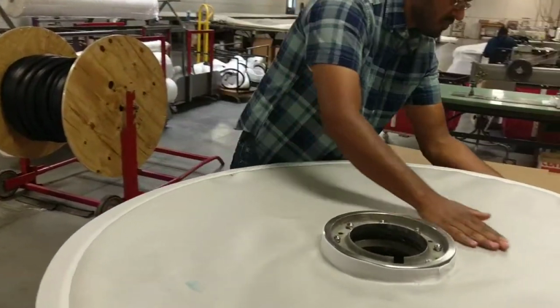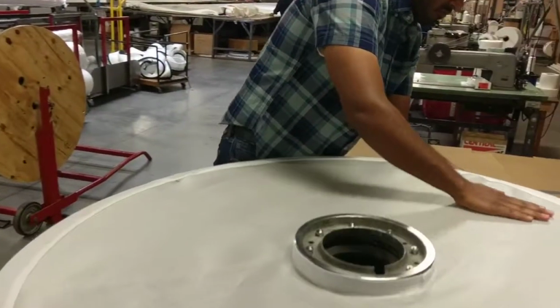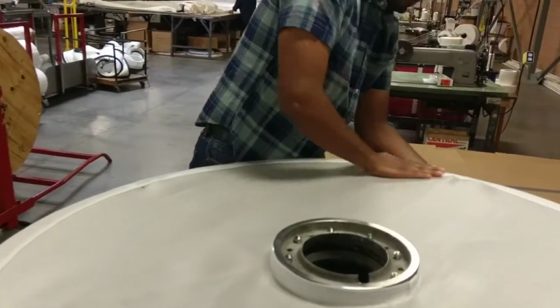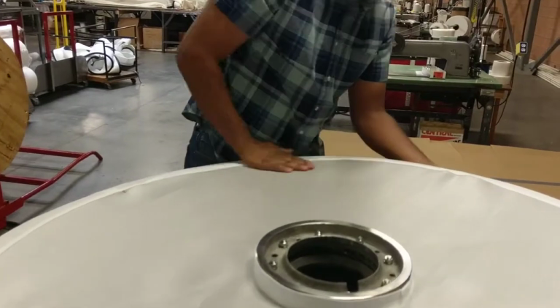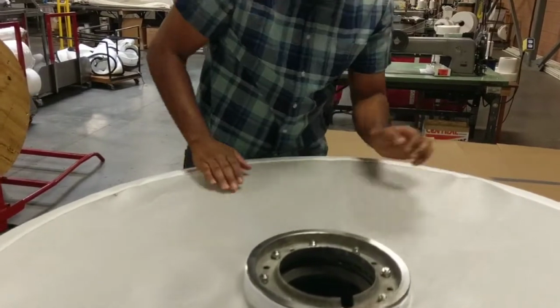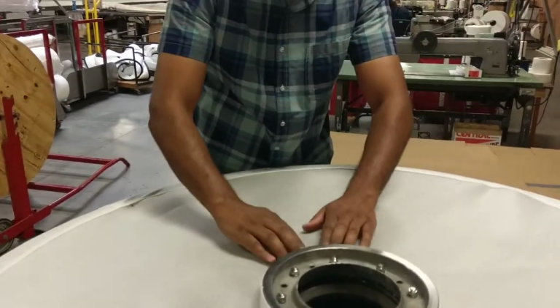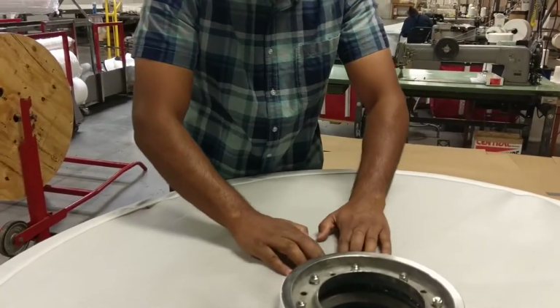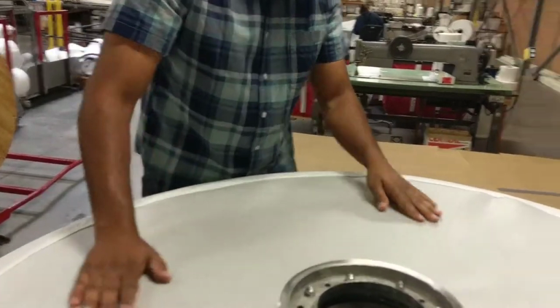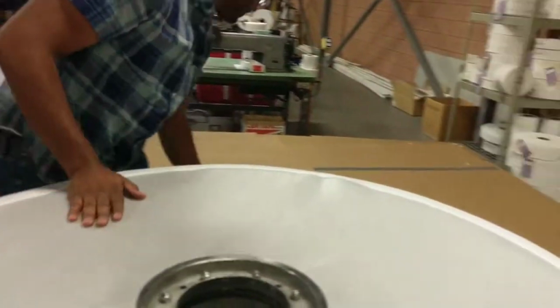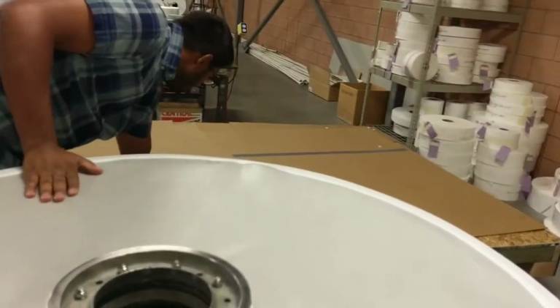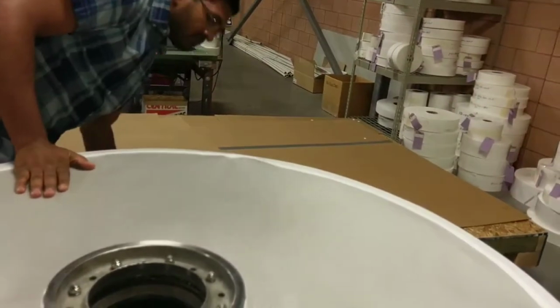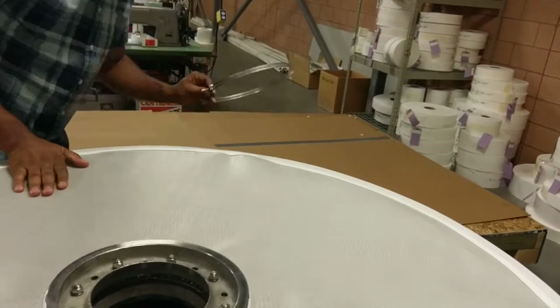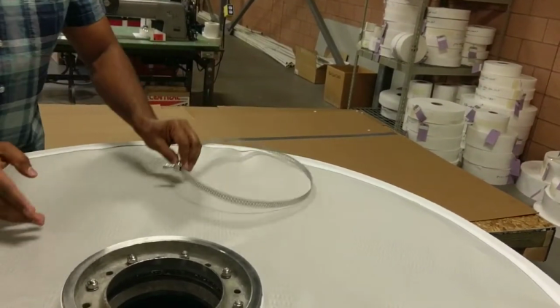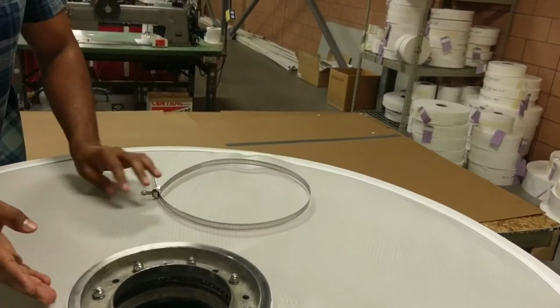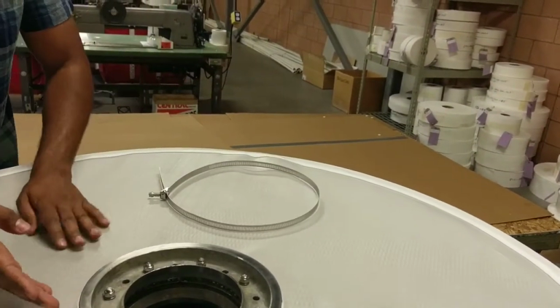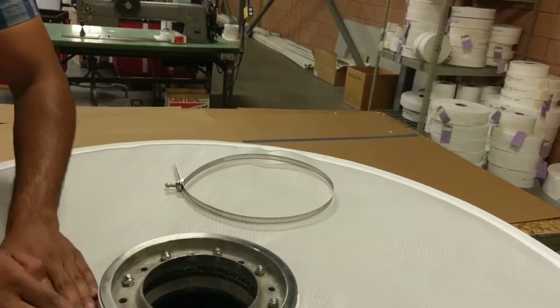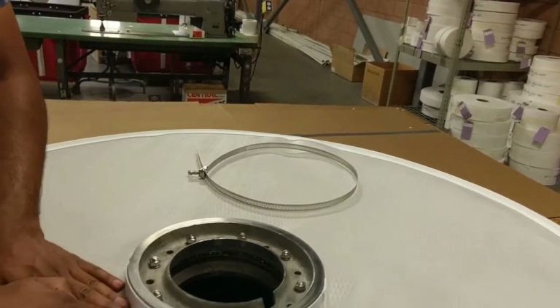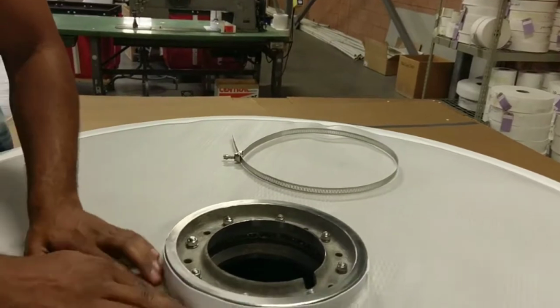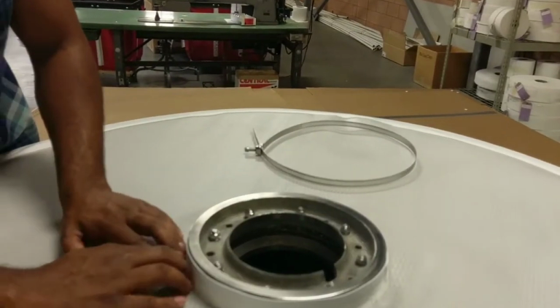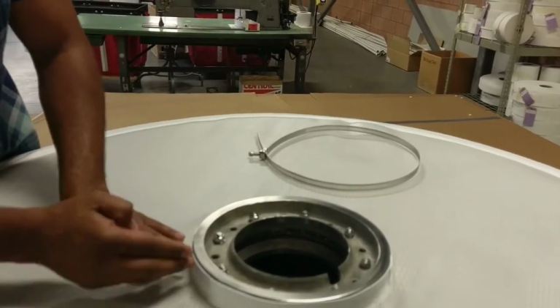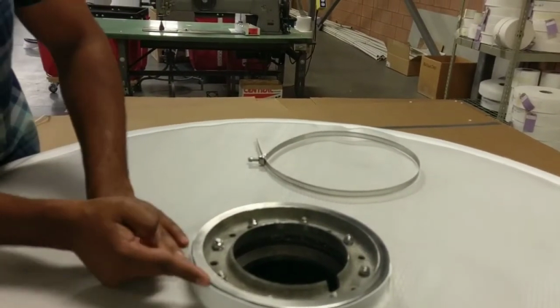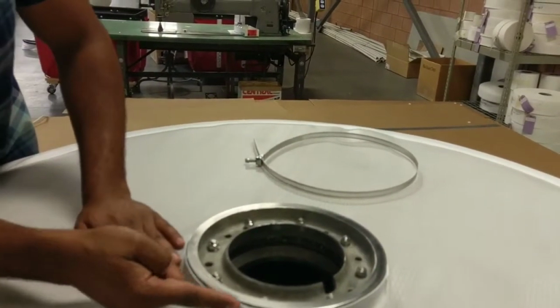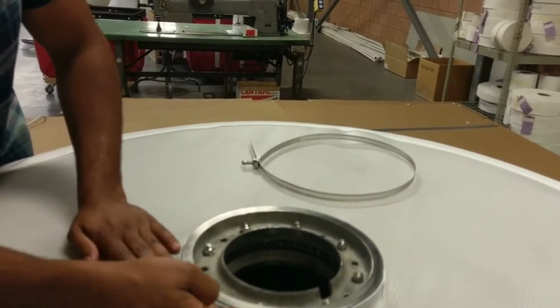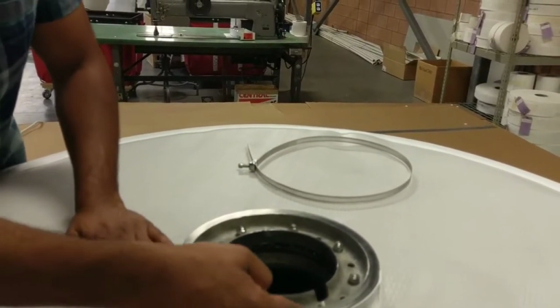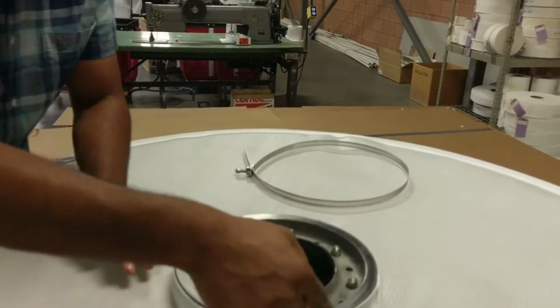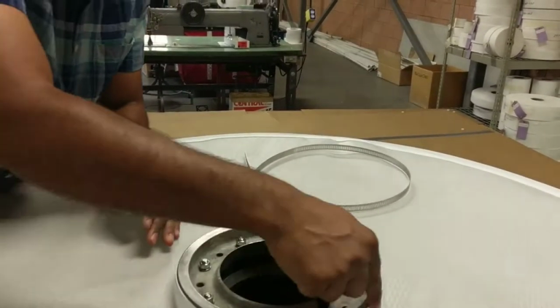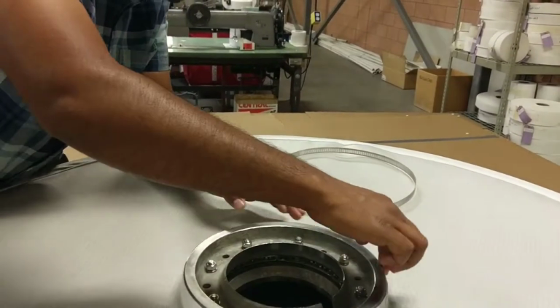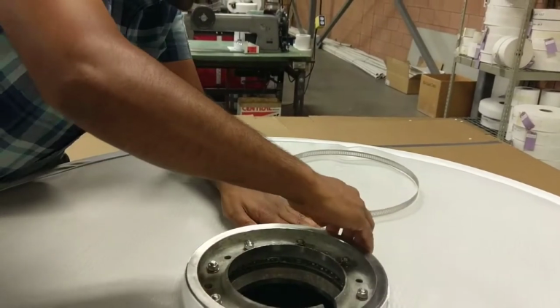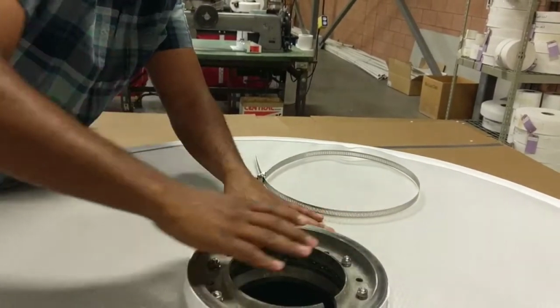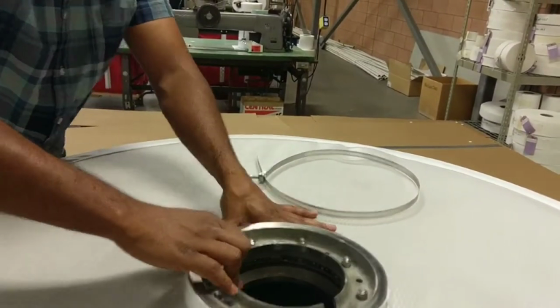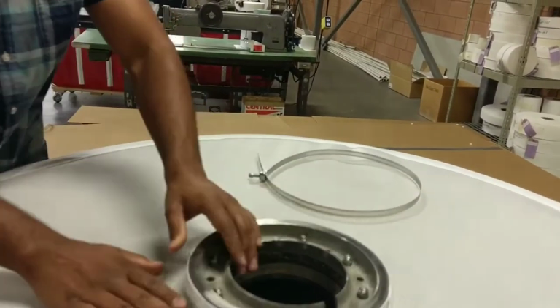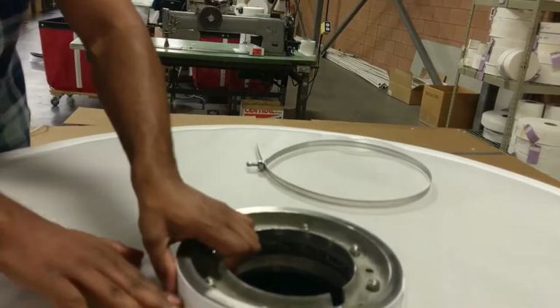Install the hub flange clamp, ensuring that the filter bag is flat against the frame and that no fabric from the hub flange is extending beyond the outer edge of the center hub.